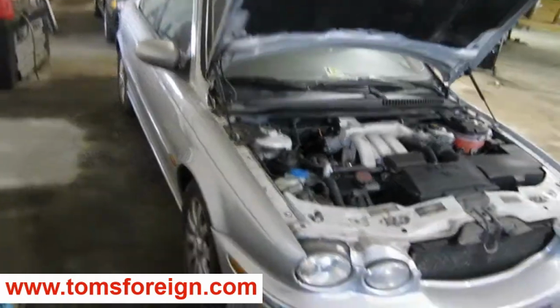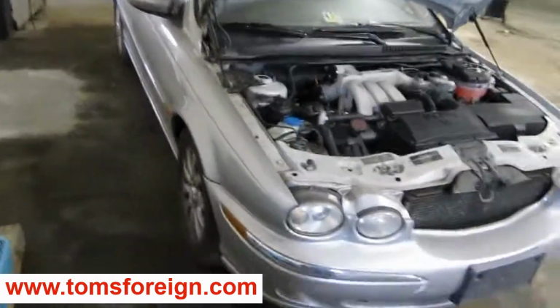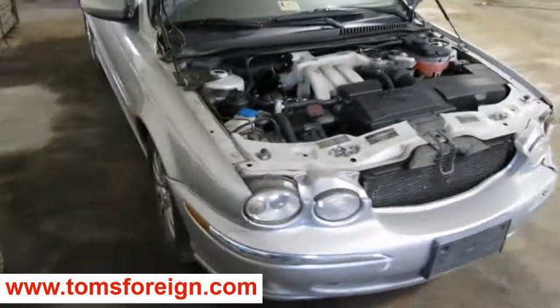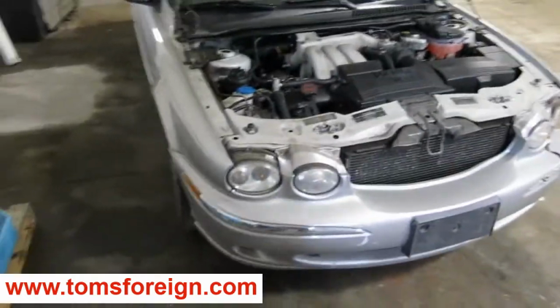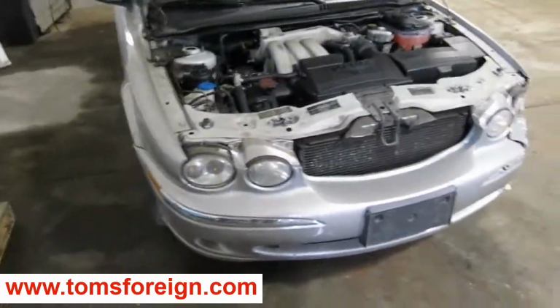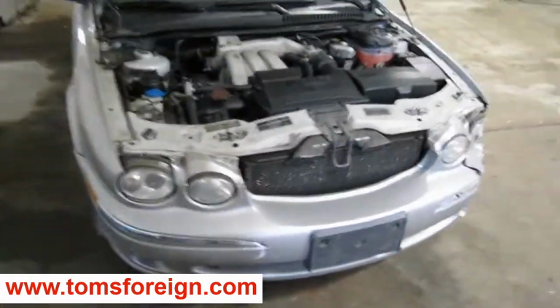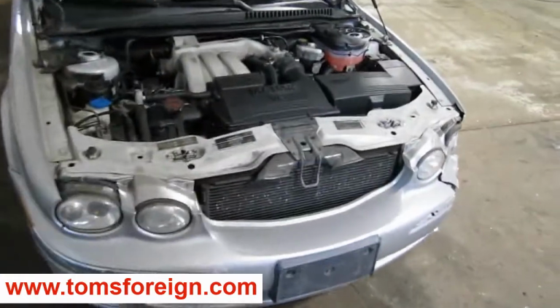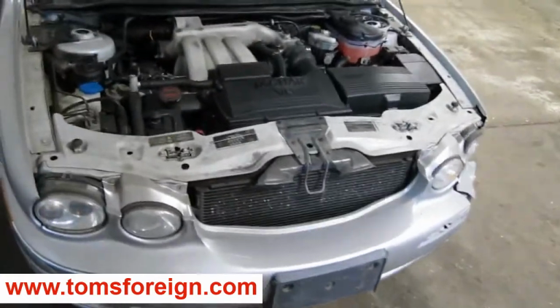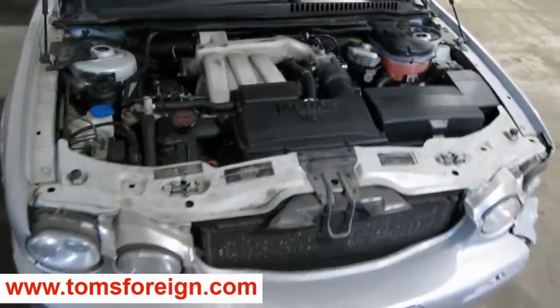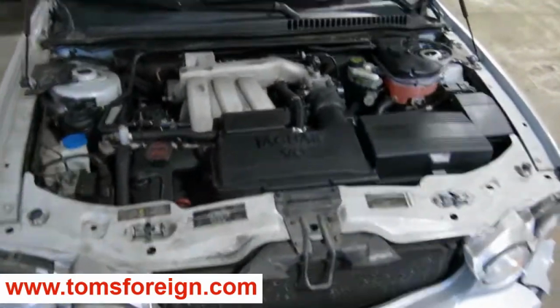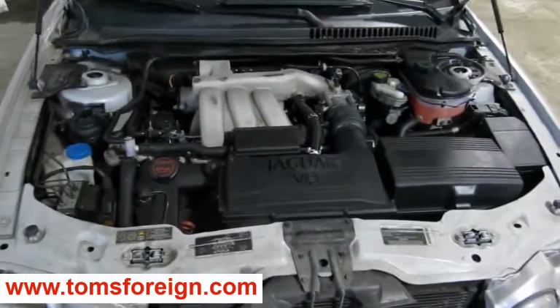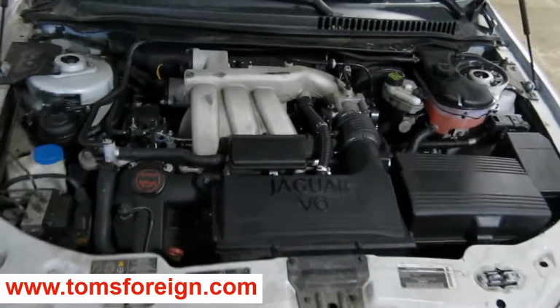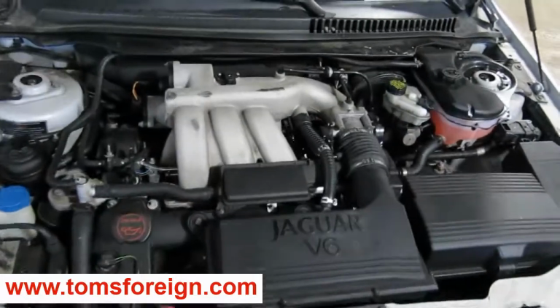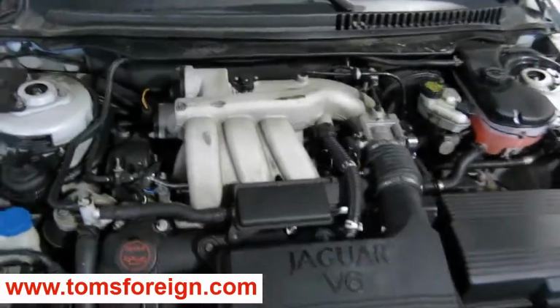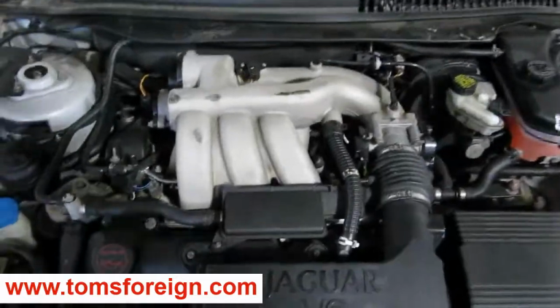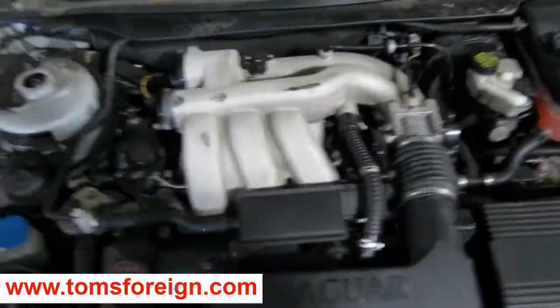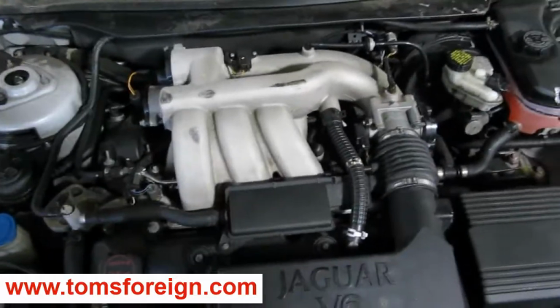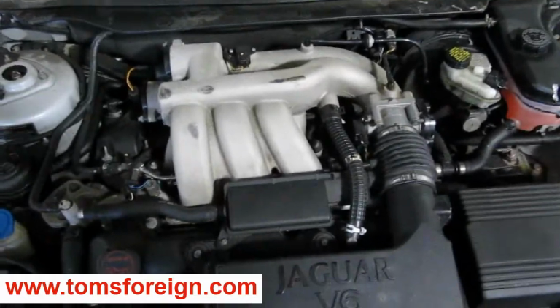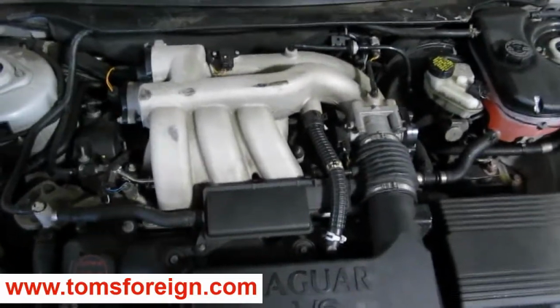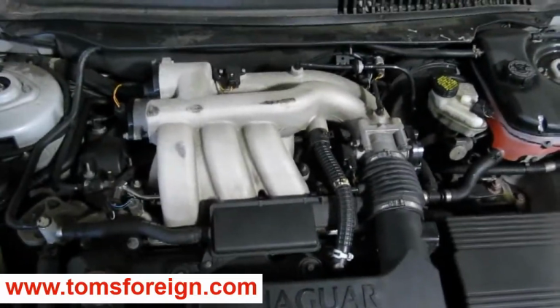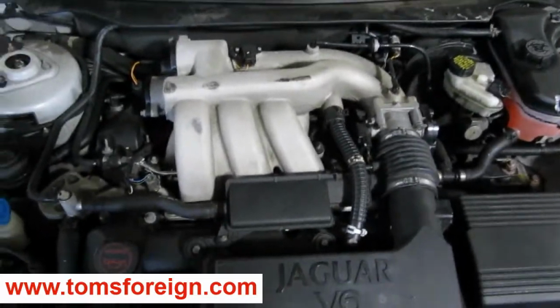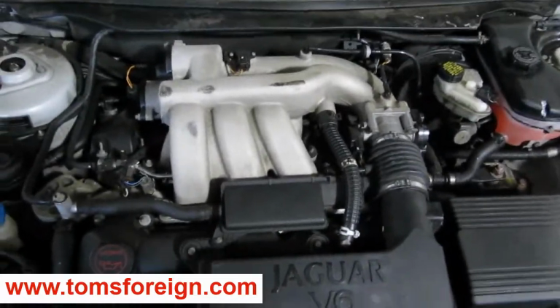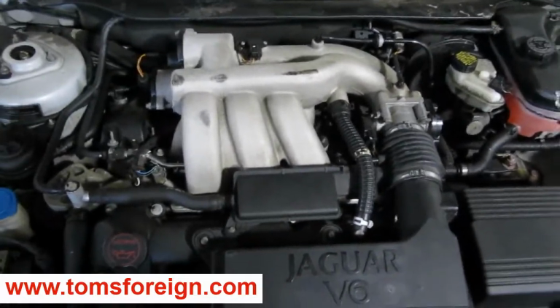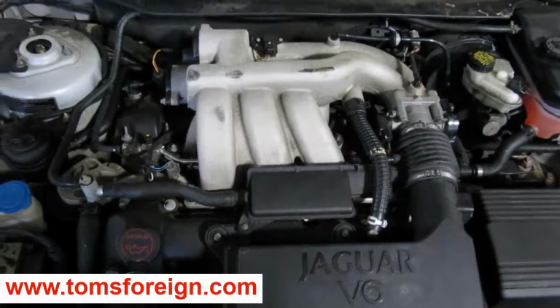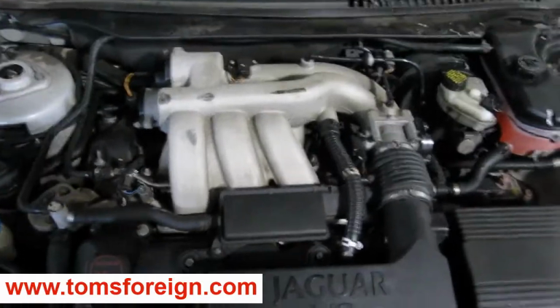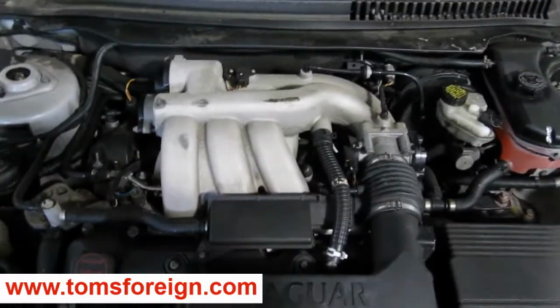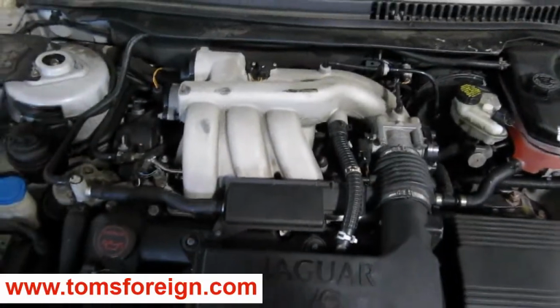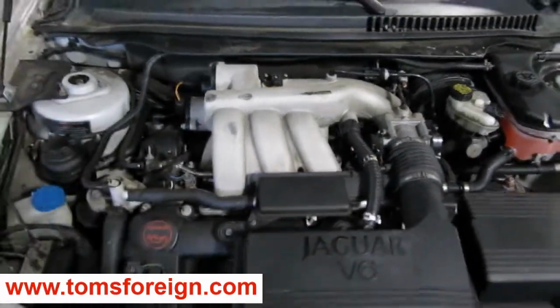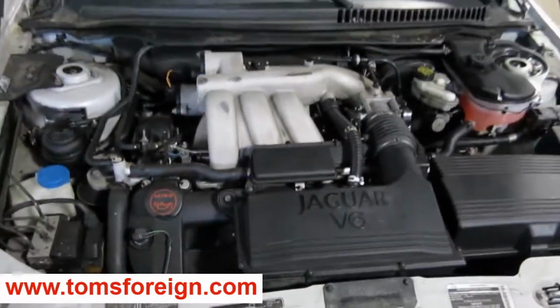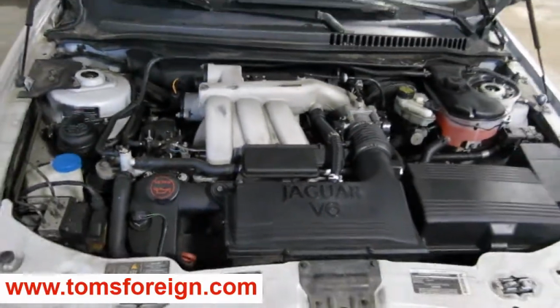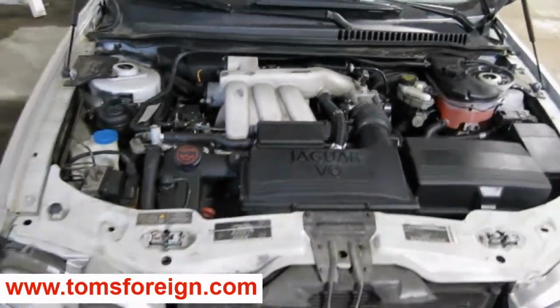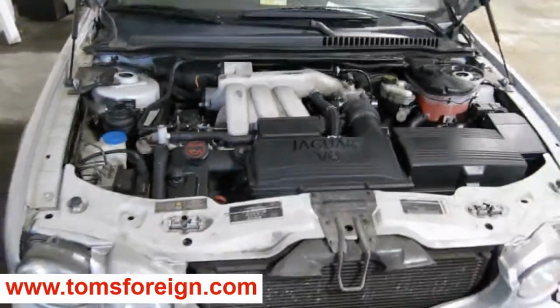Hello and welcome to Tom's Foreign Auto Parts, a video portion of our inventory. Here we have an excellent running 2003 Jaguar. This is an X-Type model. It has a 2.5 liter California emissions engine.